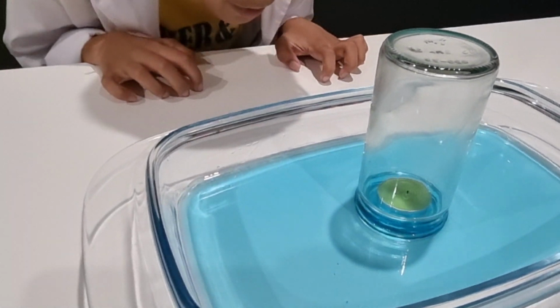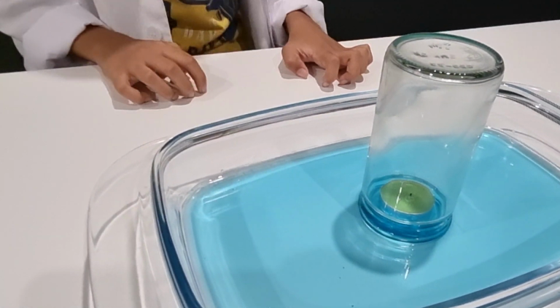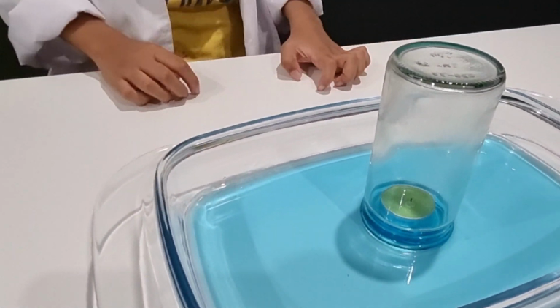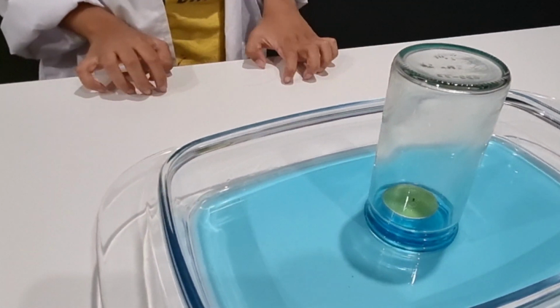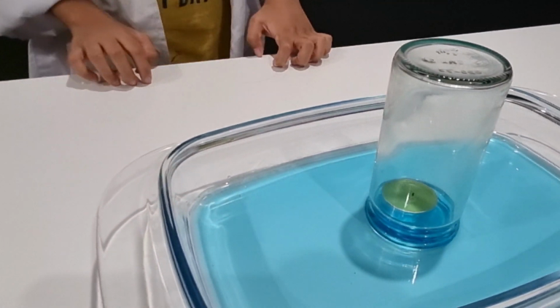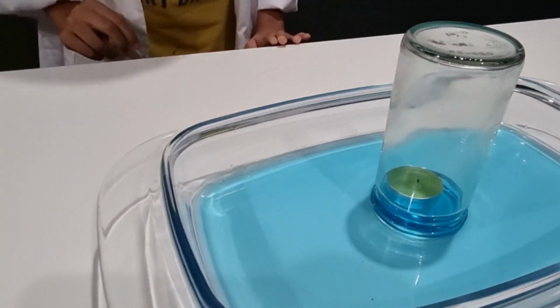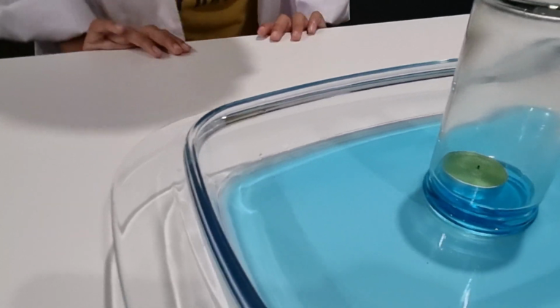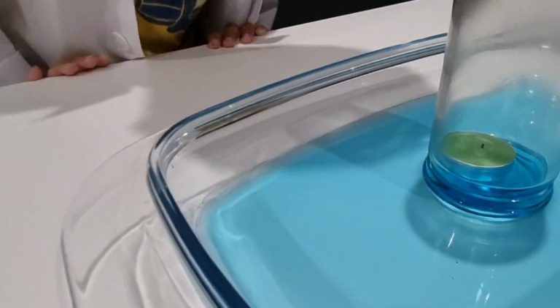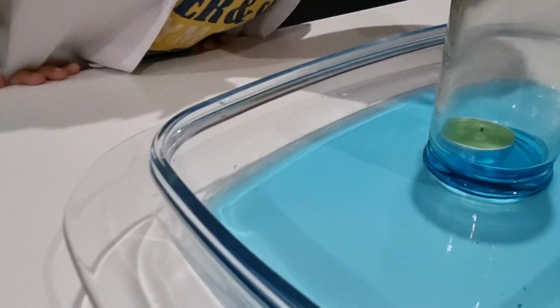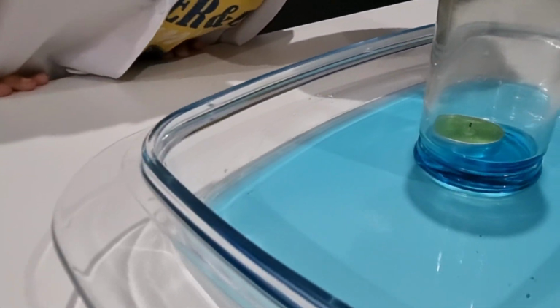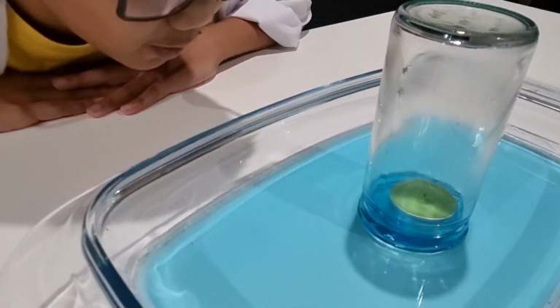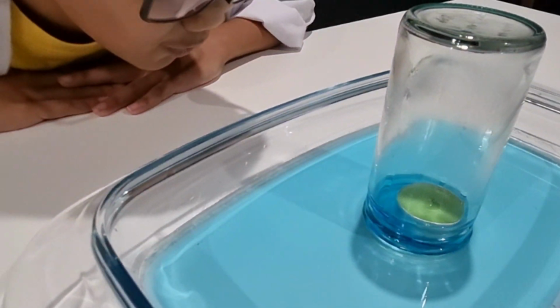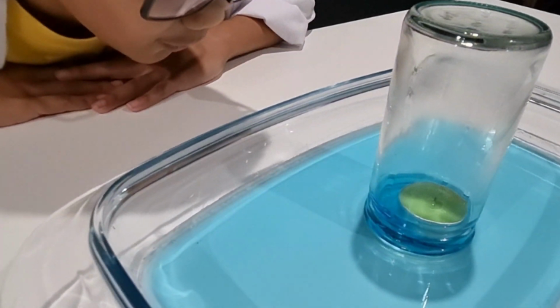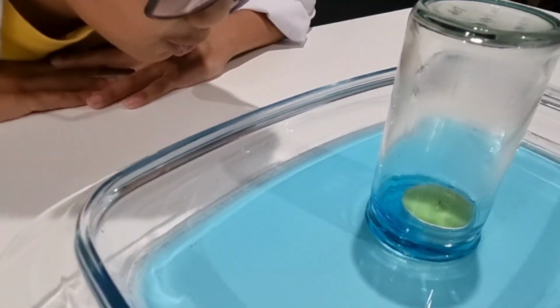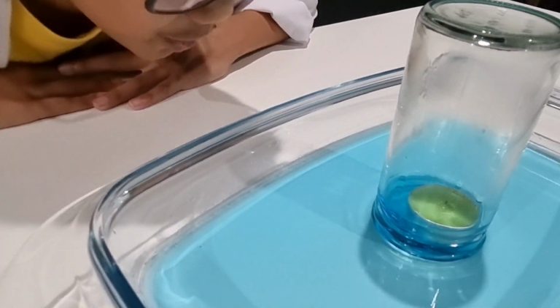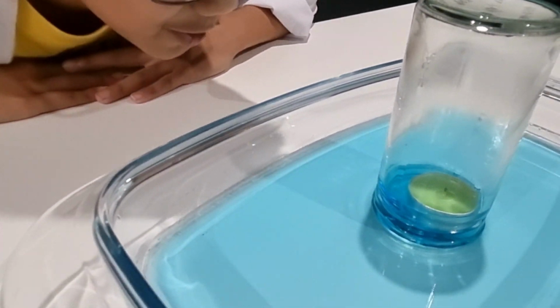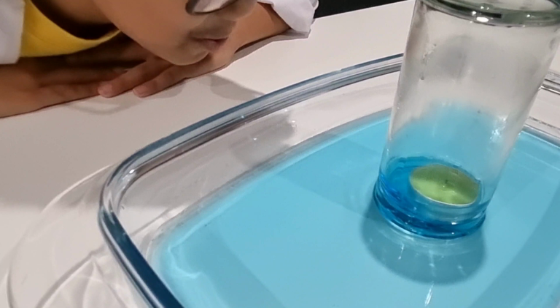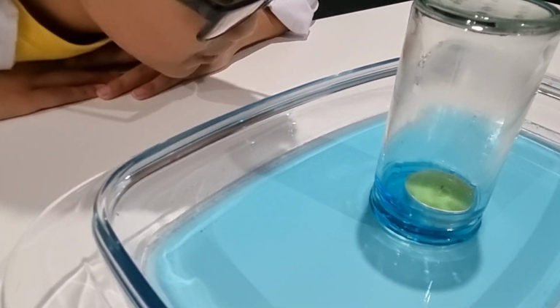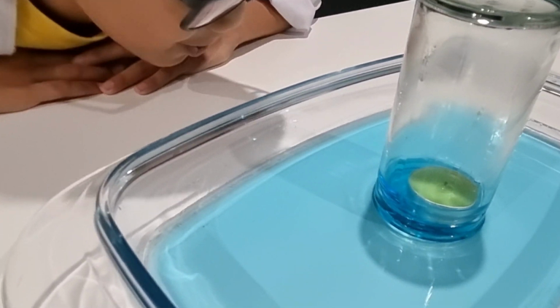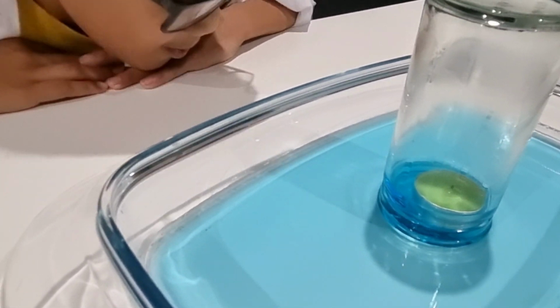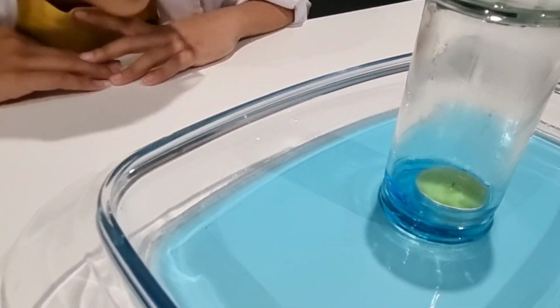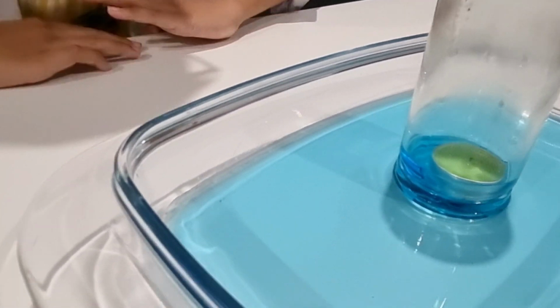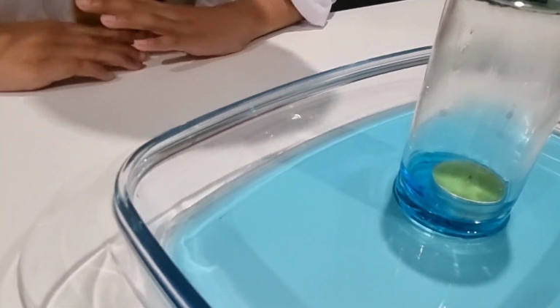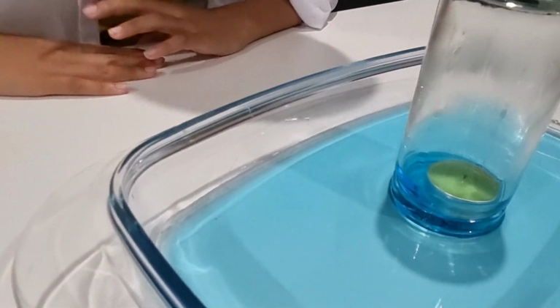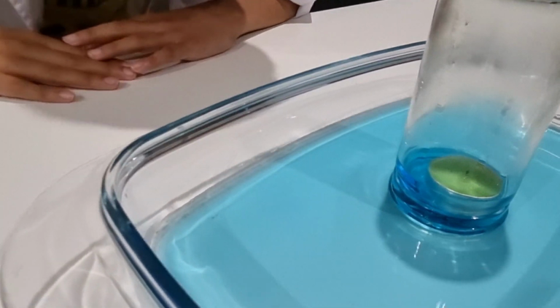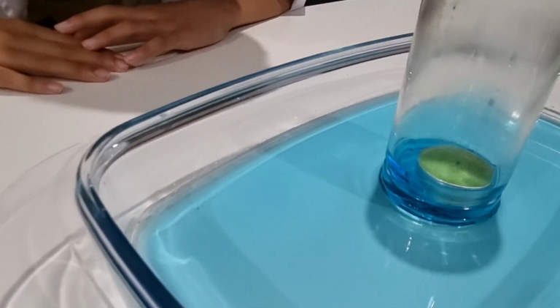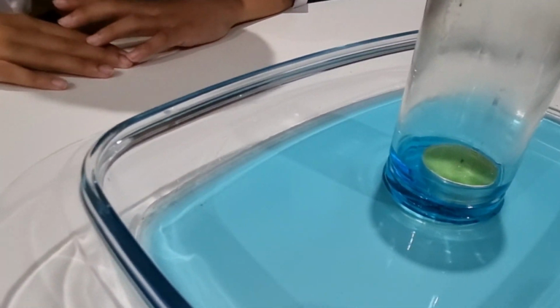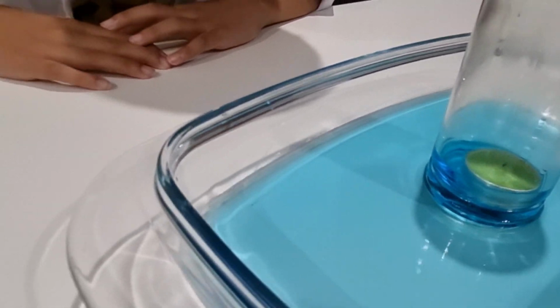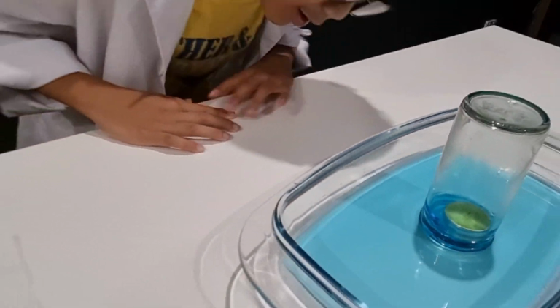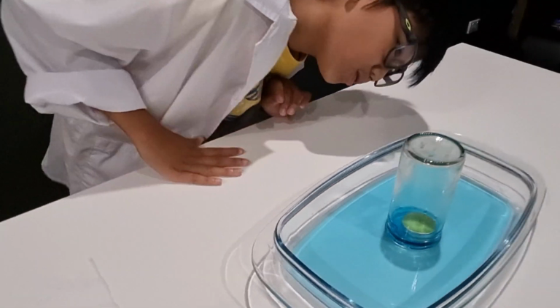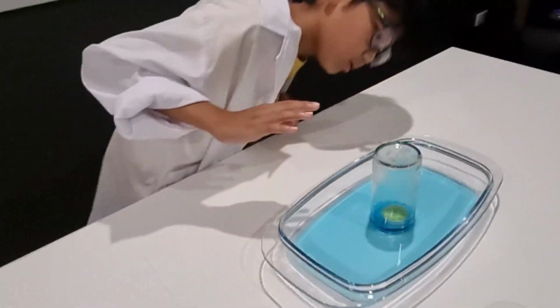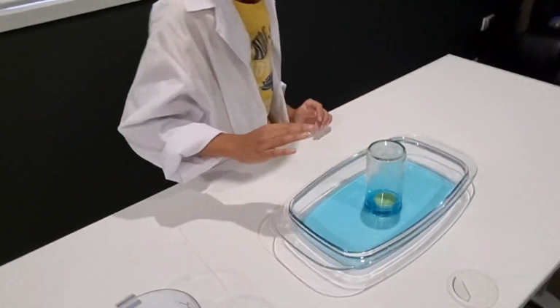Oh my god! It's floating. There's a lot of water going inside as well, which is so cool. Look how much the water is going in.